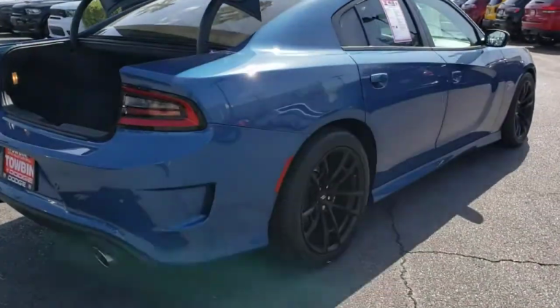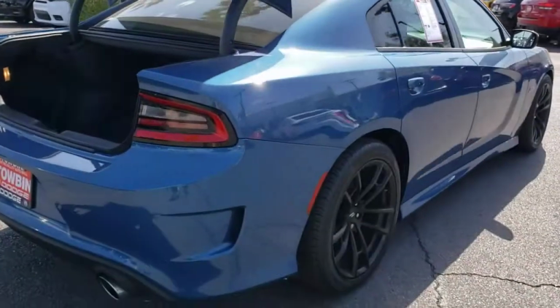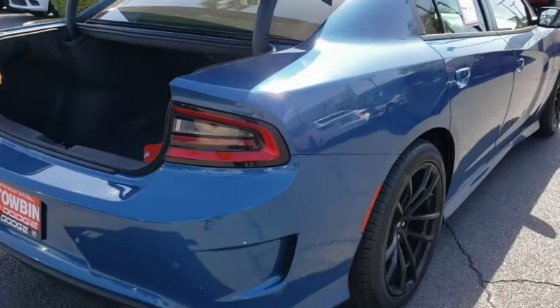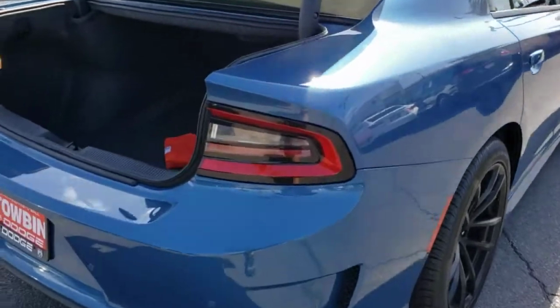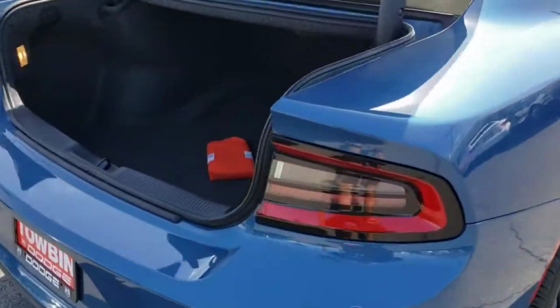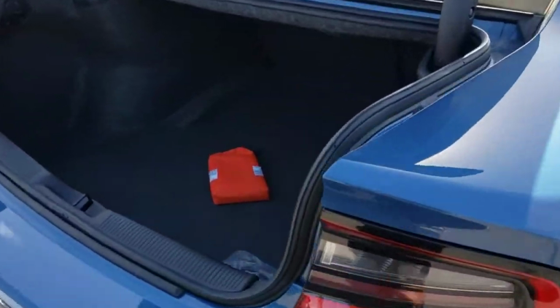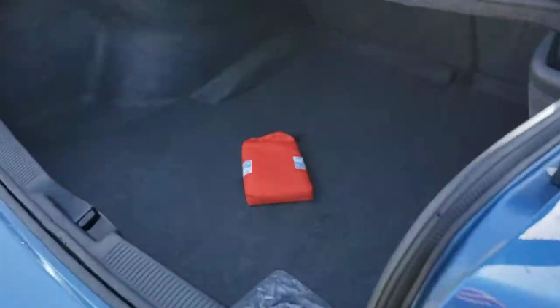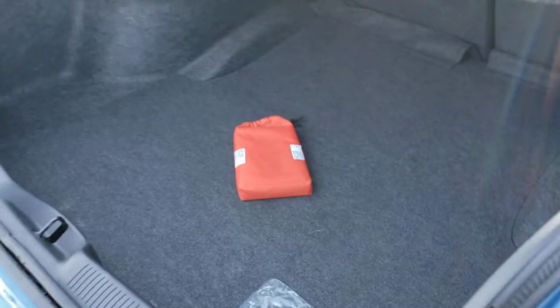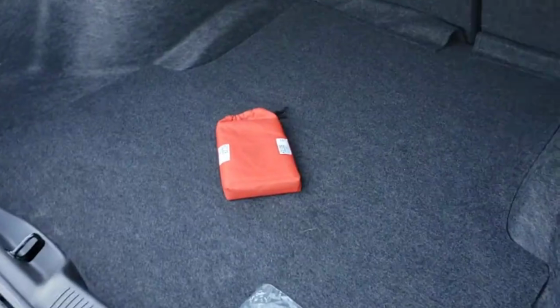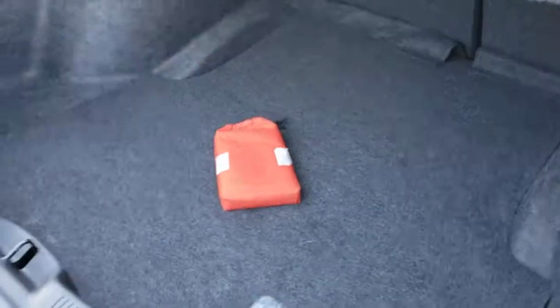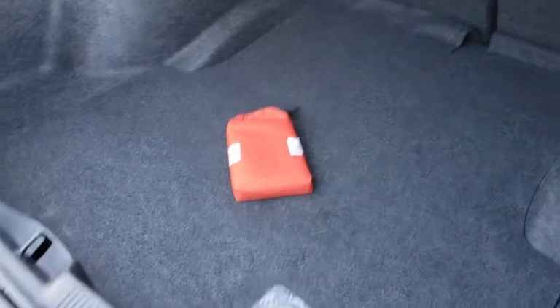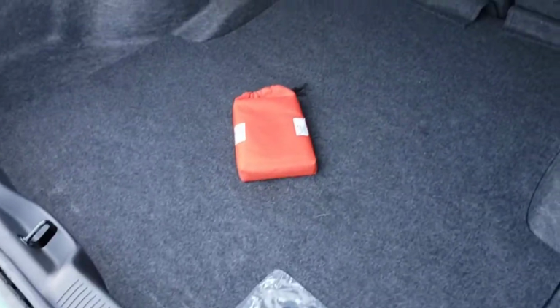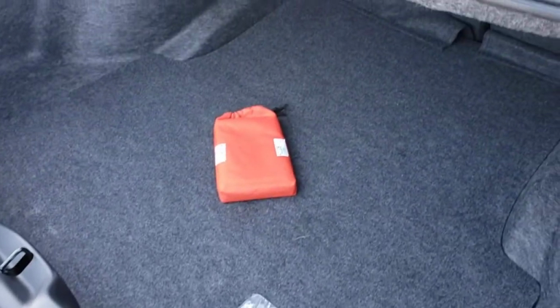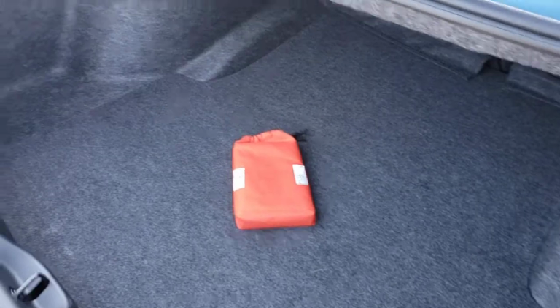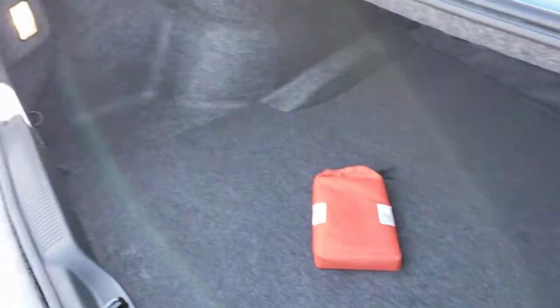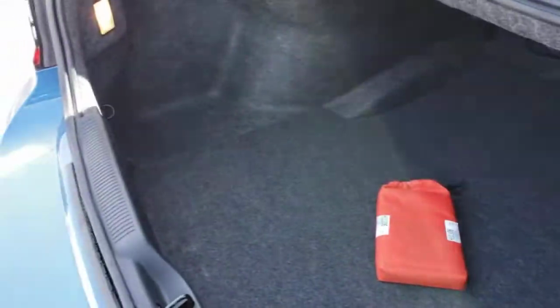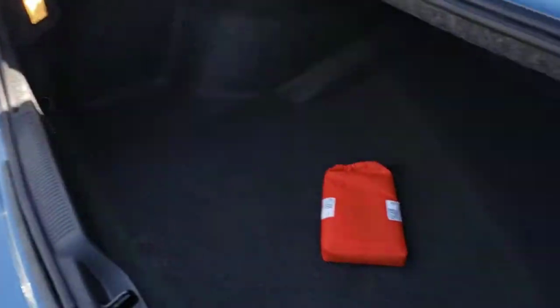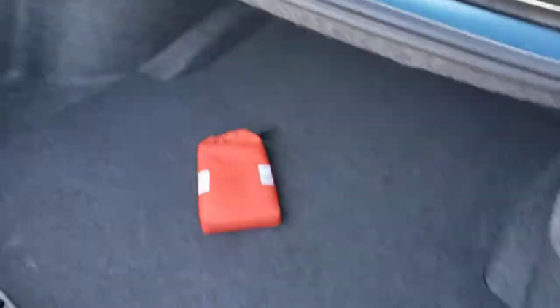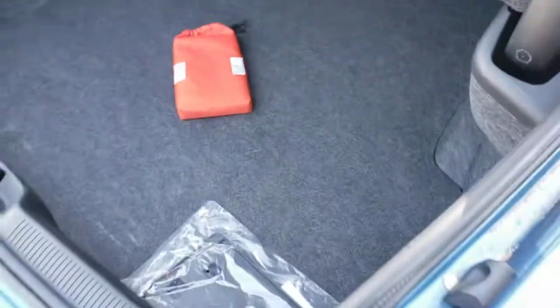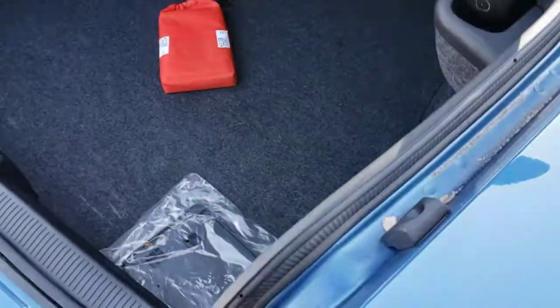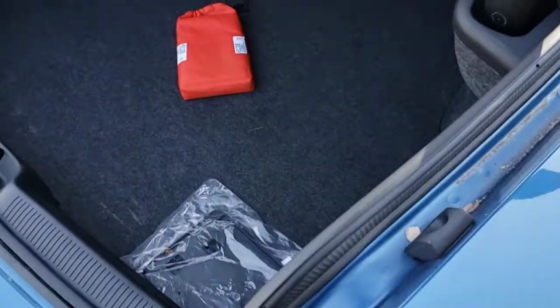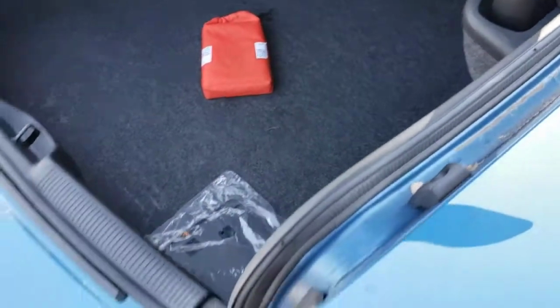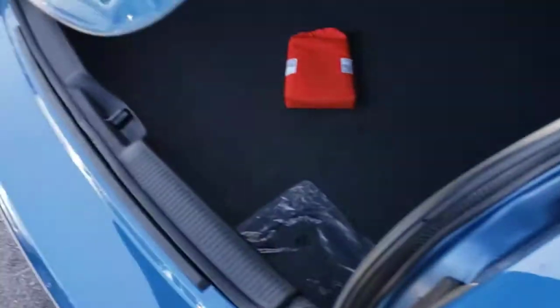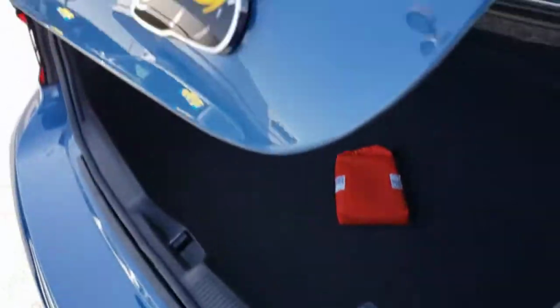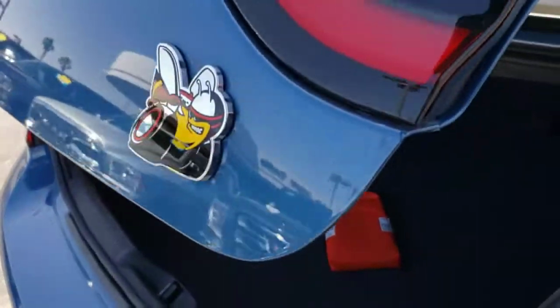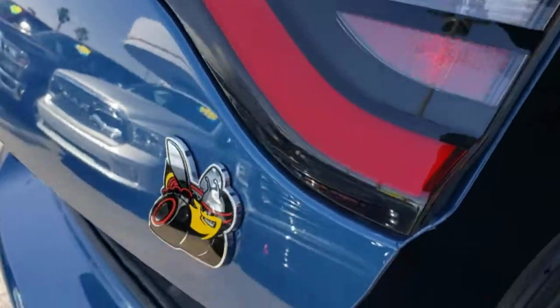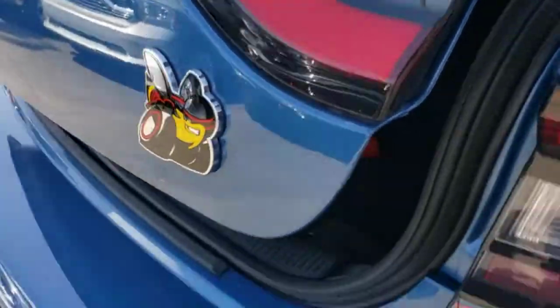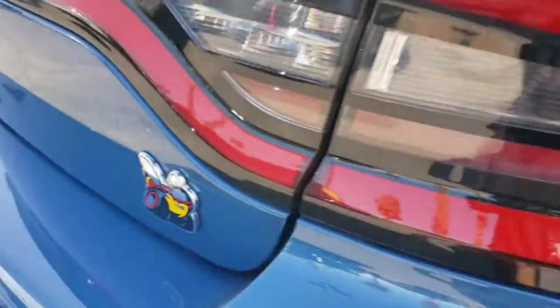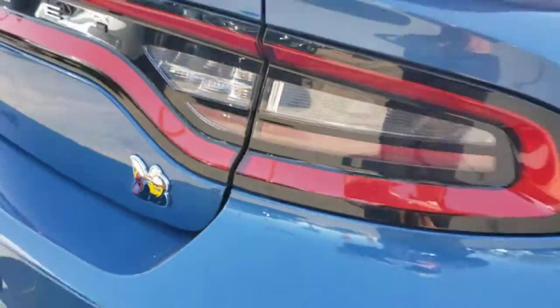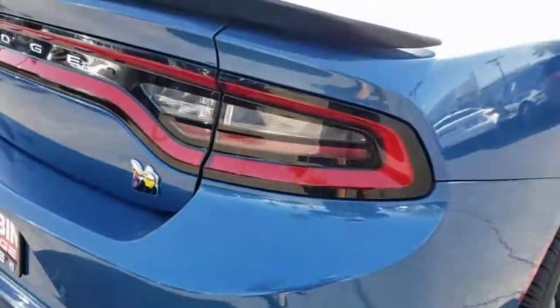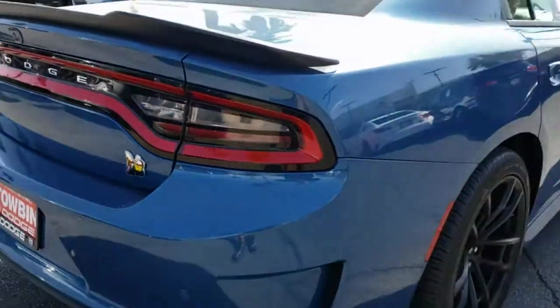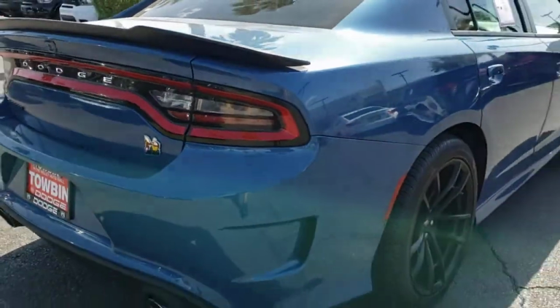With four doors, it's a family-friendly muscle car that's surprisingly versatile. These are just some of the great options this vehicle comes with: smart device integration. Feel the power of muscle car heritage at the wheel of the Charger. Road test it today.